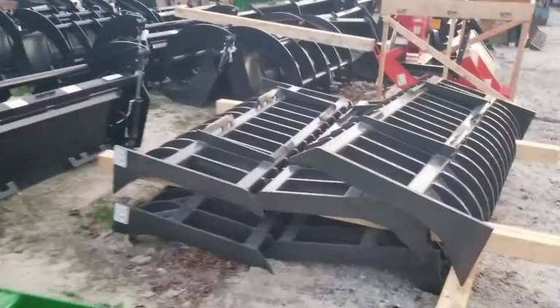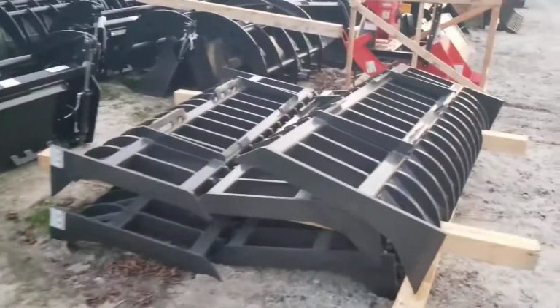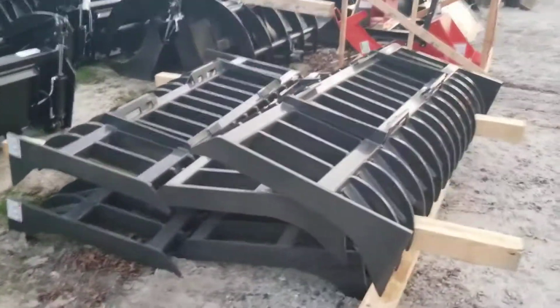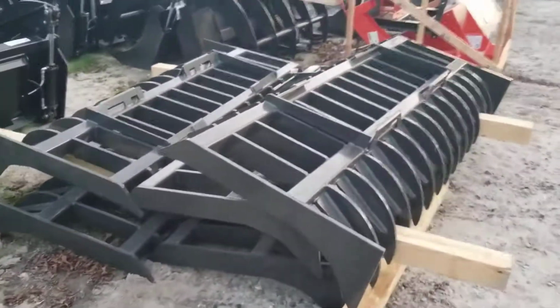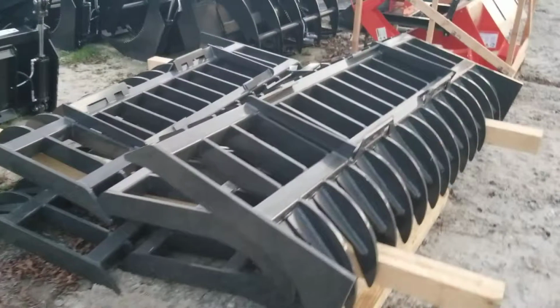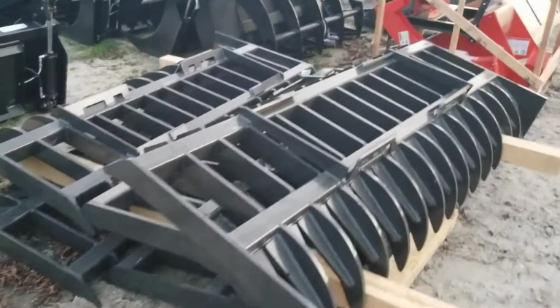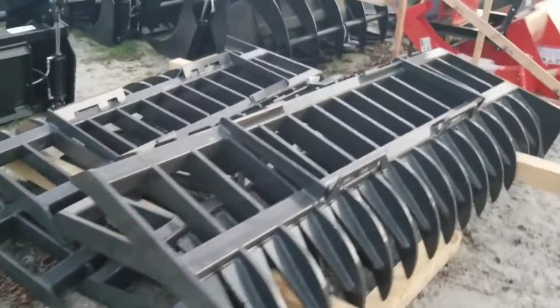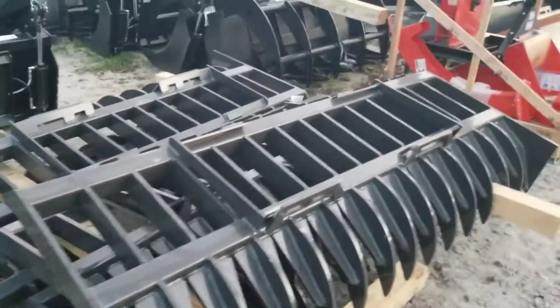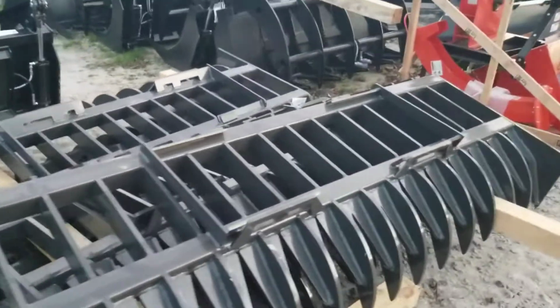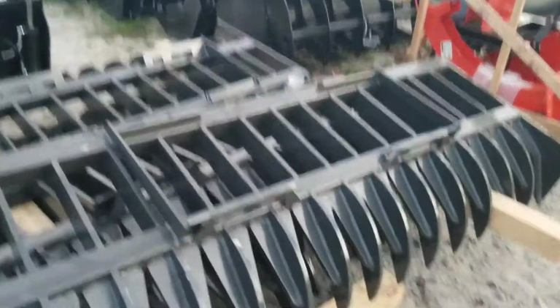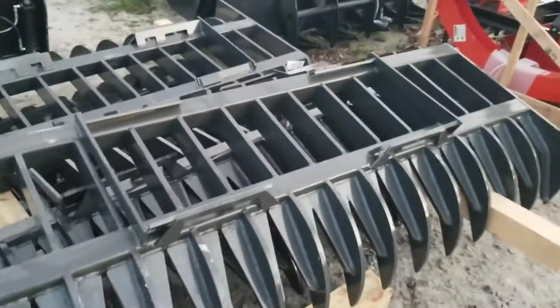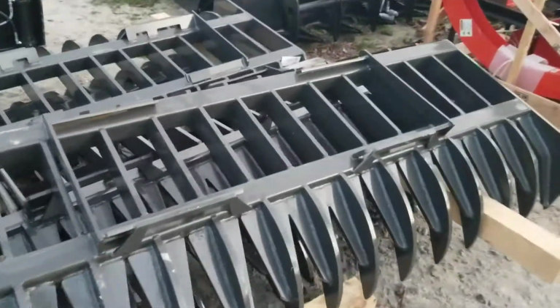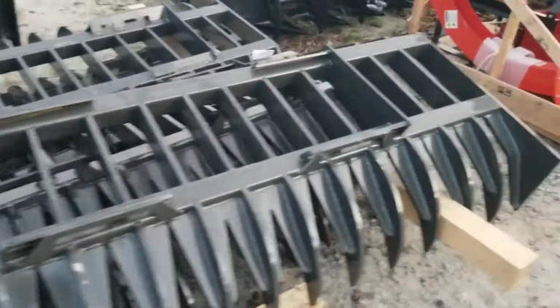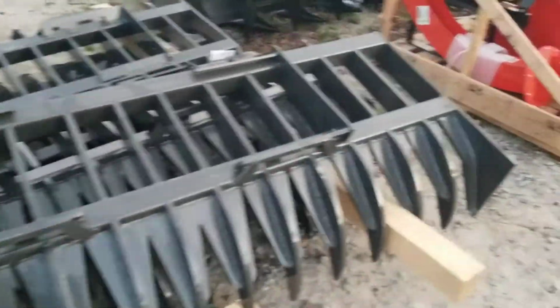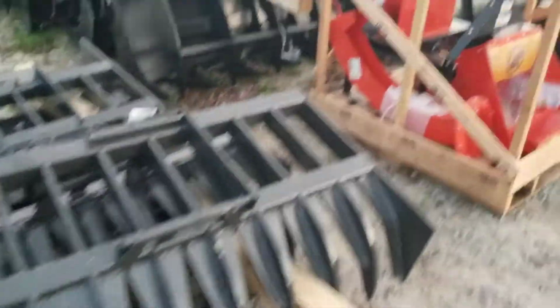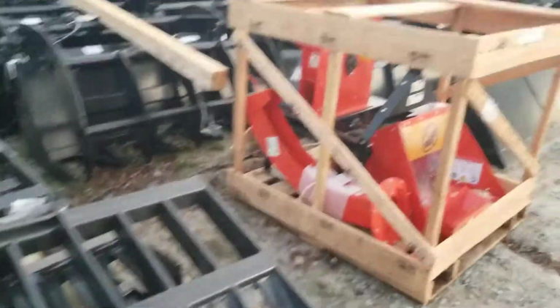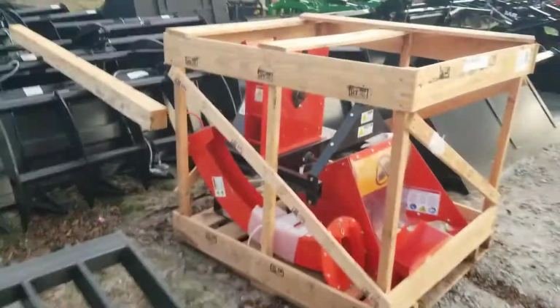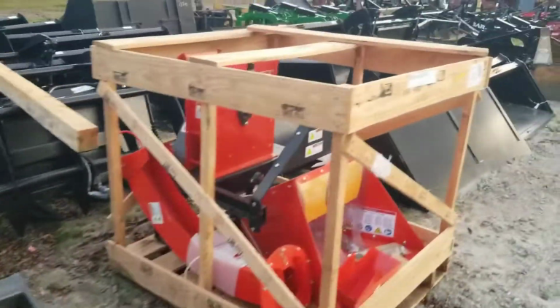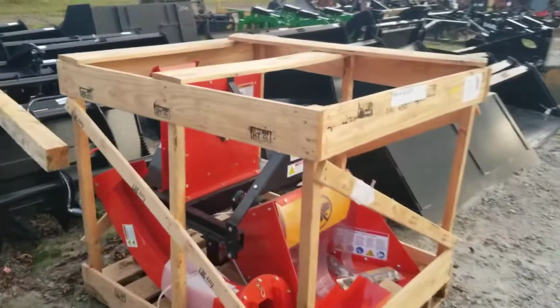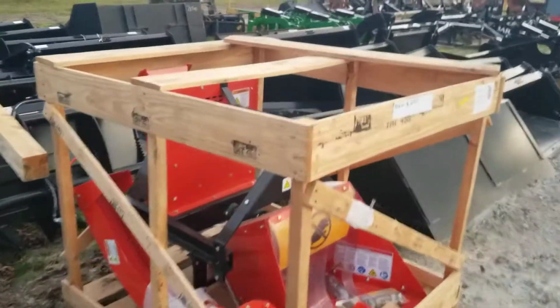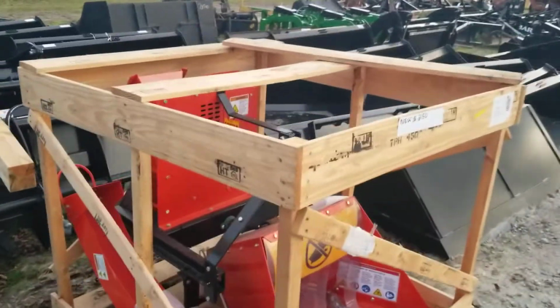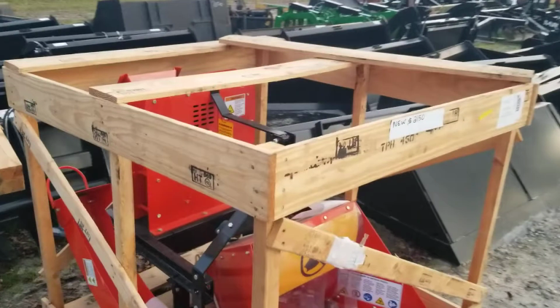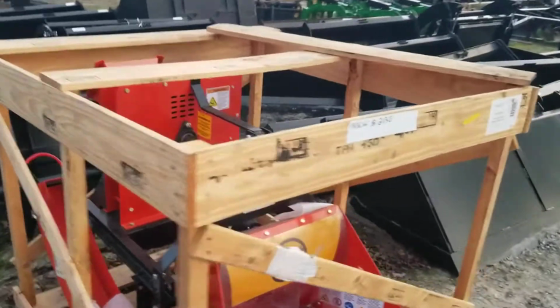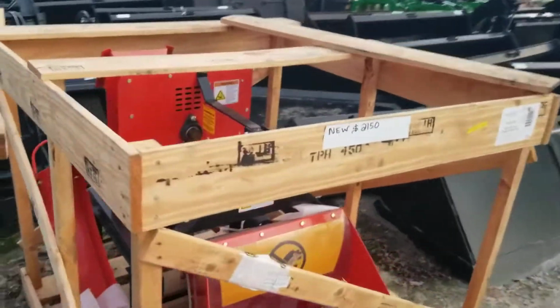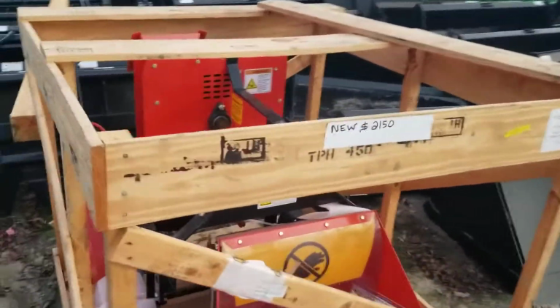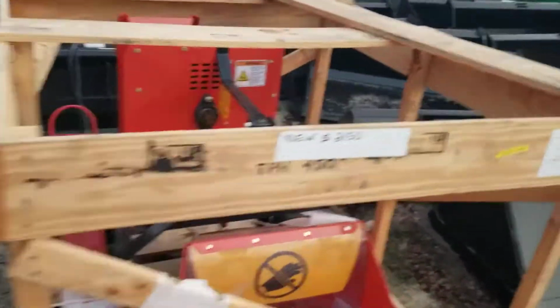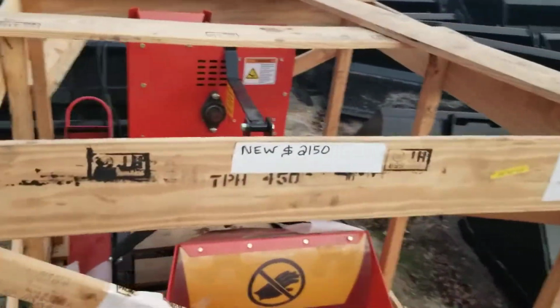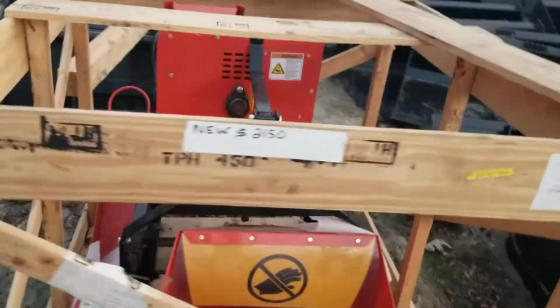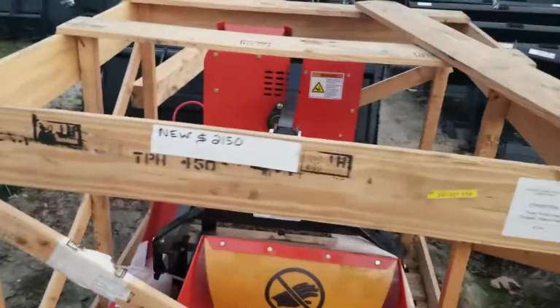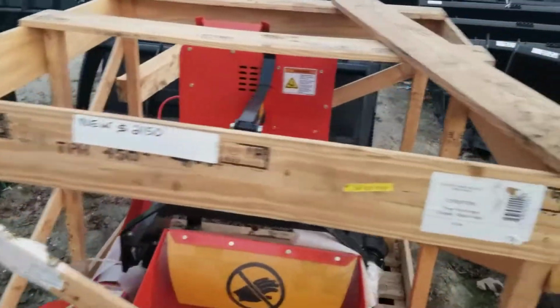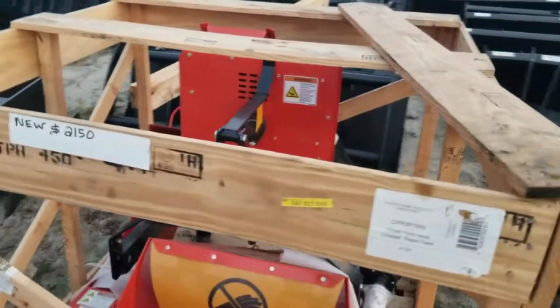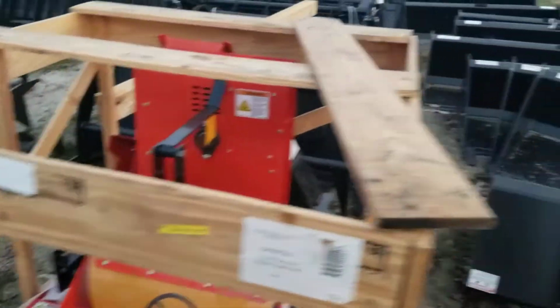We've got heavy duty root rakes capable up to 100 horsepower machines. We have a brand new DR Chipper.